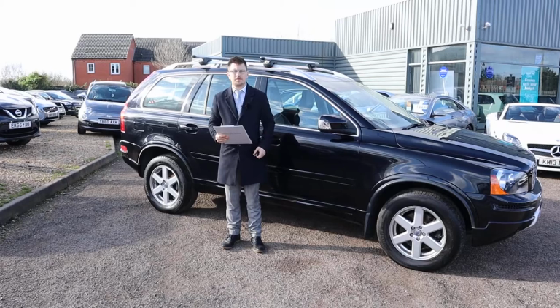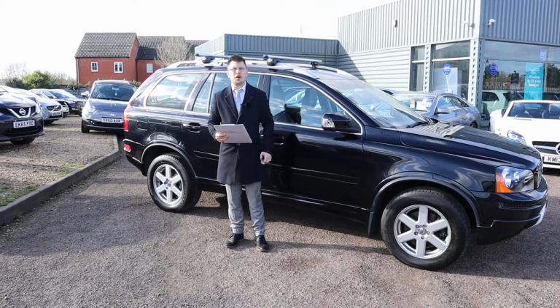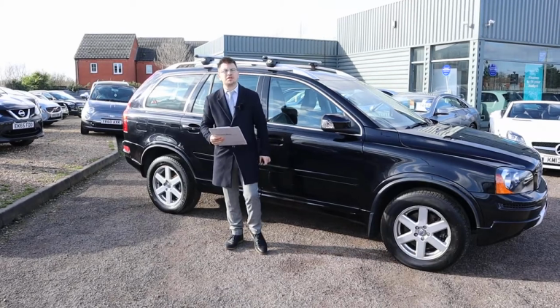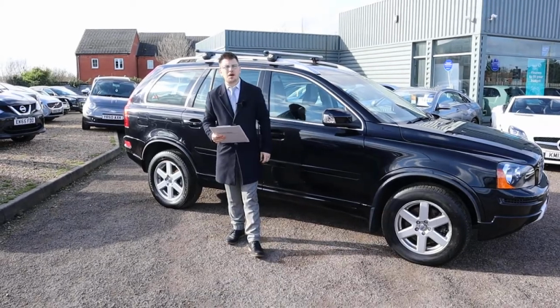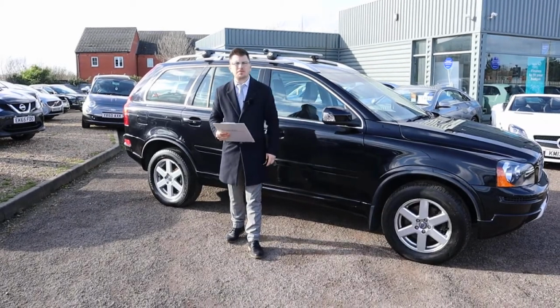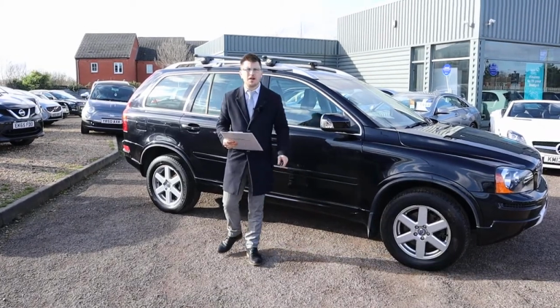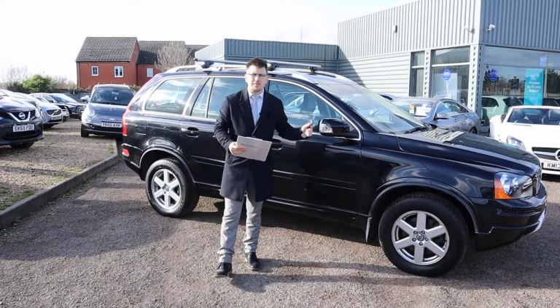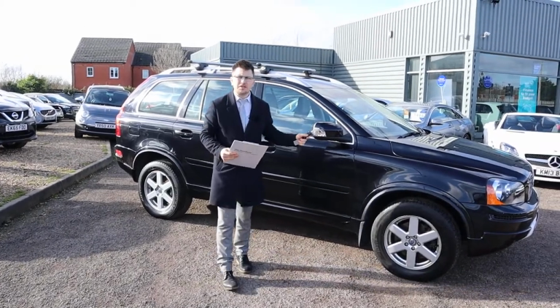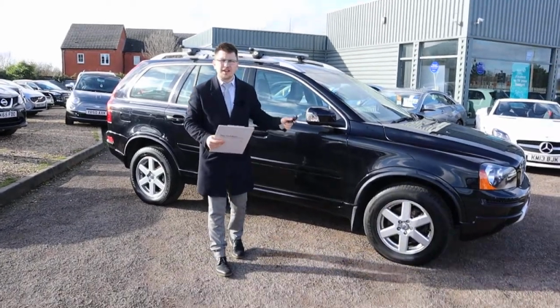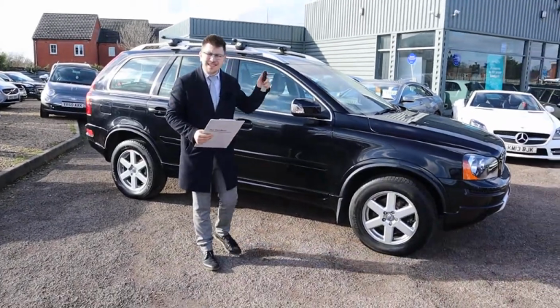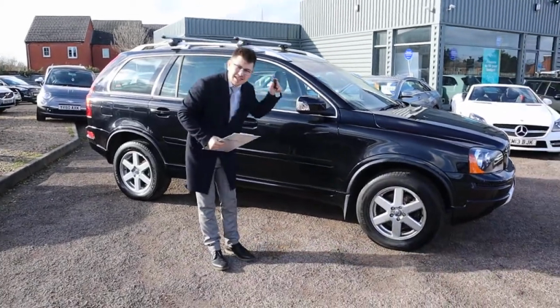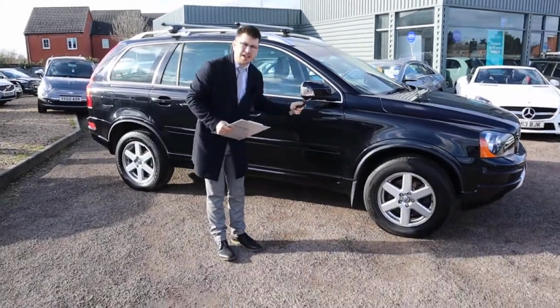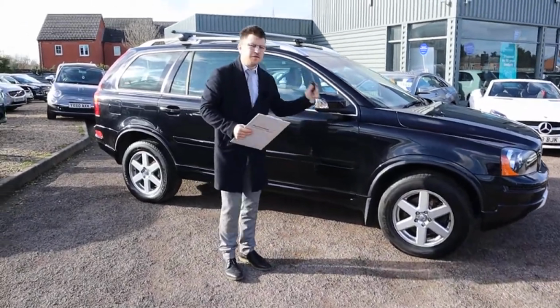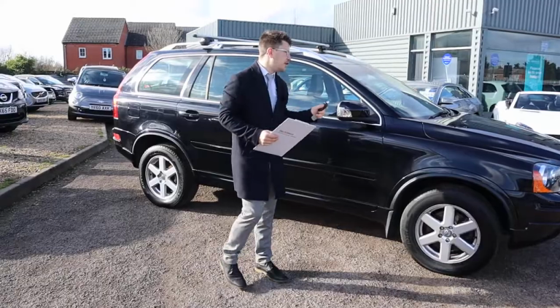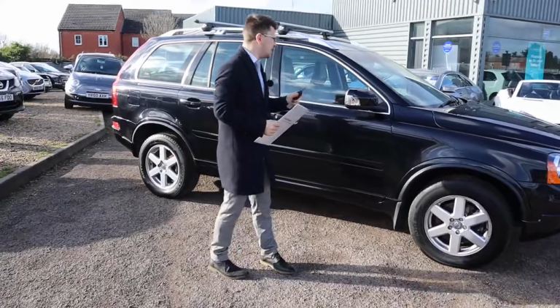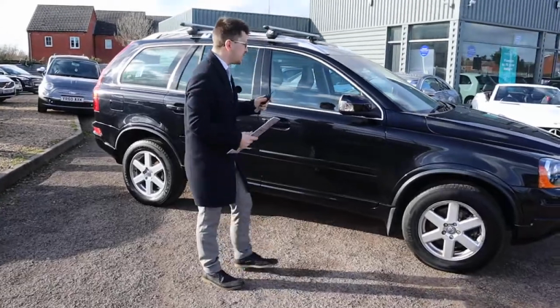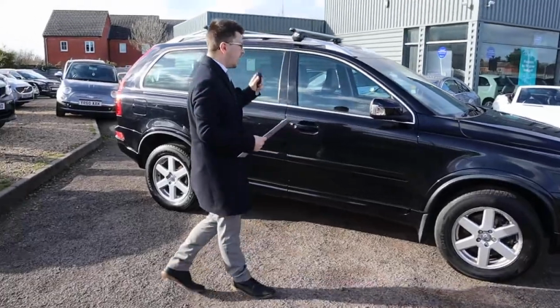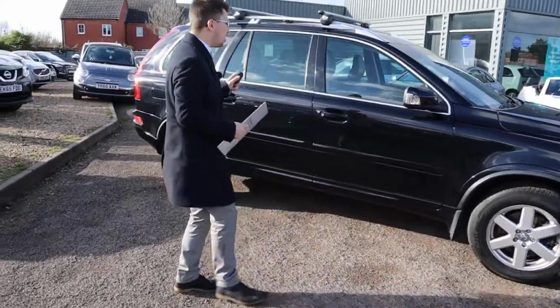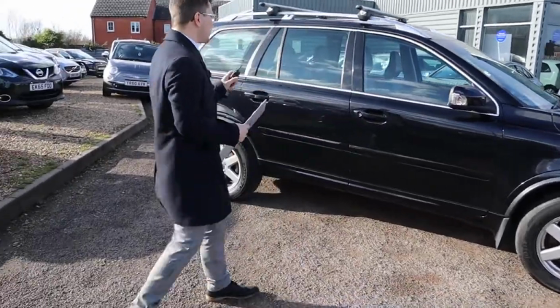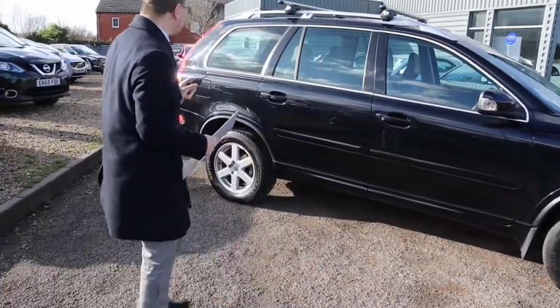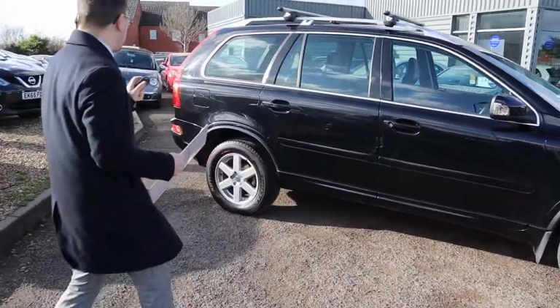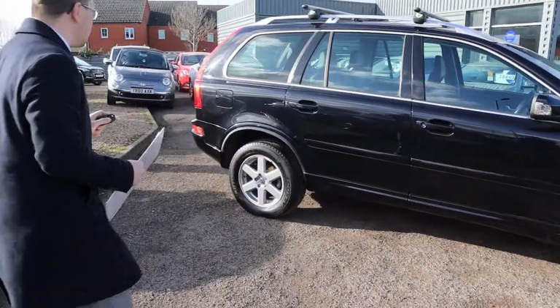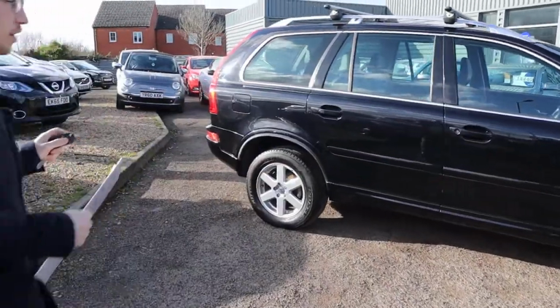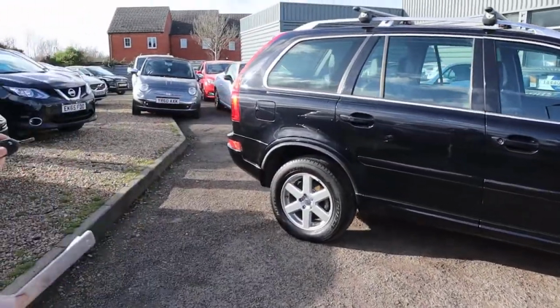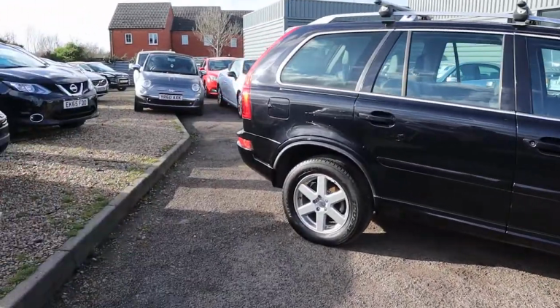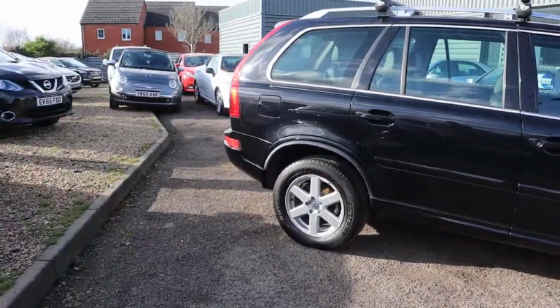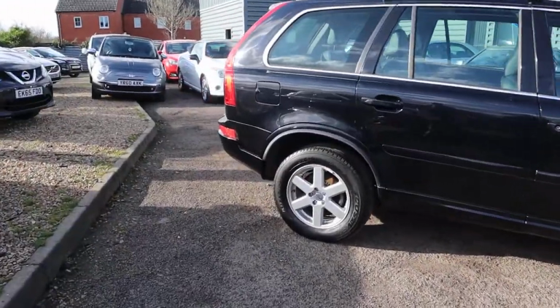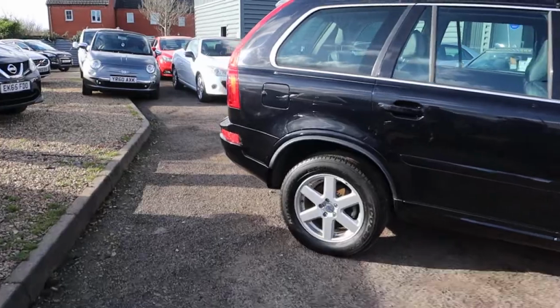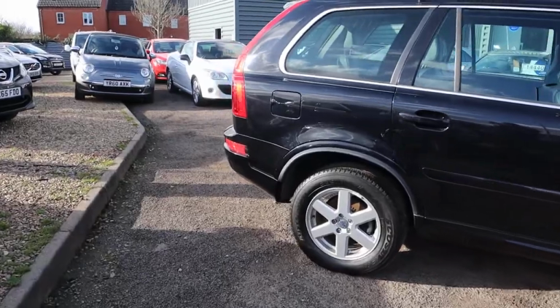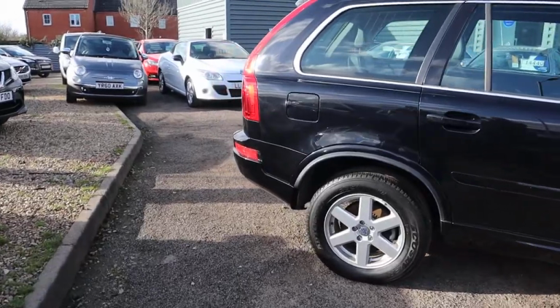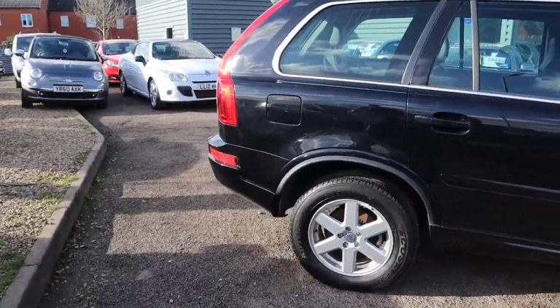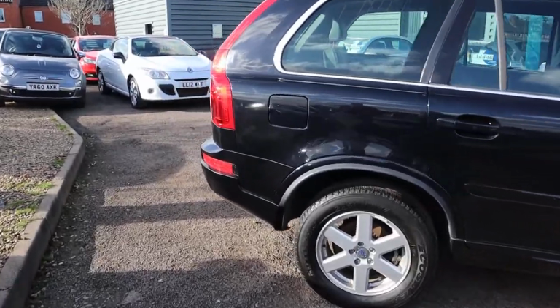Welcome to Country Car, my name's Tom. Brand new to stock is this stunning Volvo XC90. I can't stress enough just how beautiful this car is, not only the condition of it but its heritage as well.